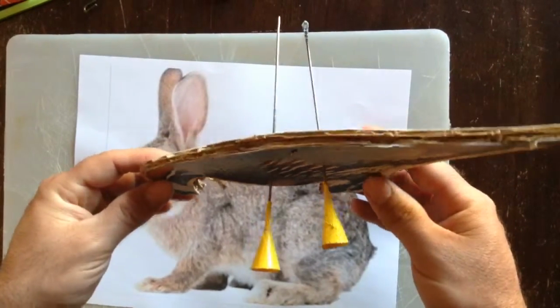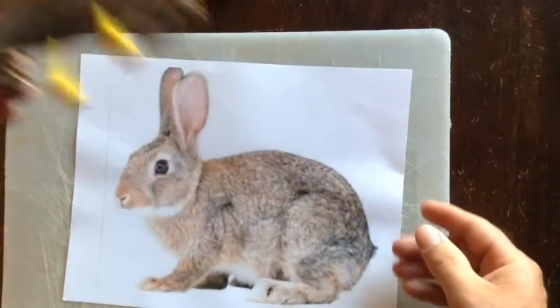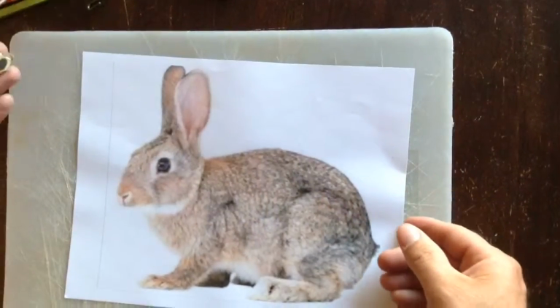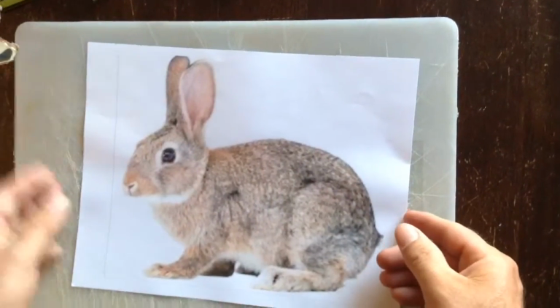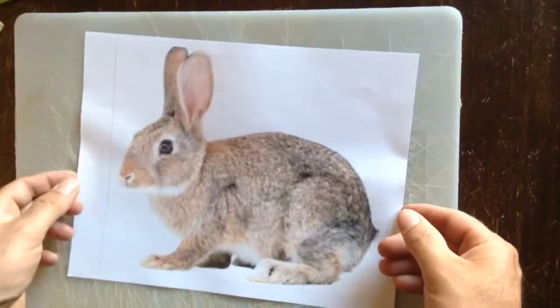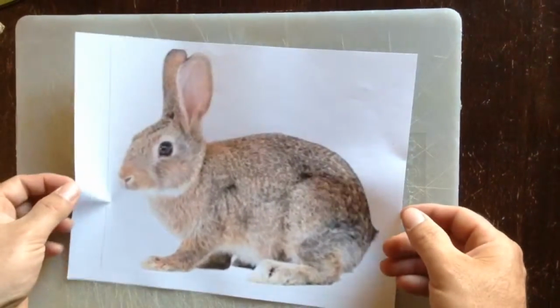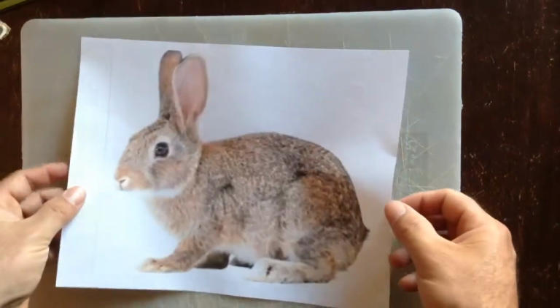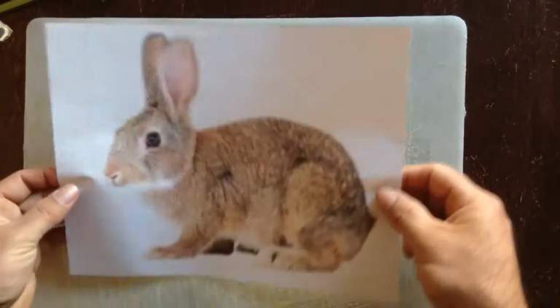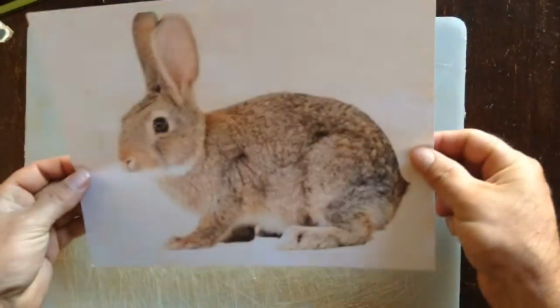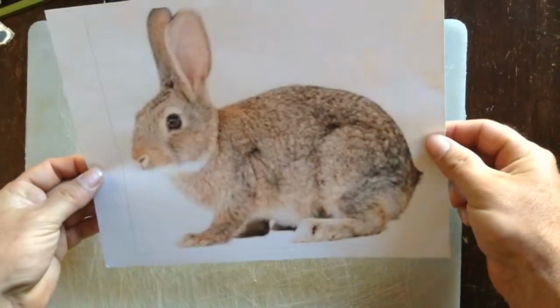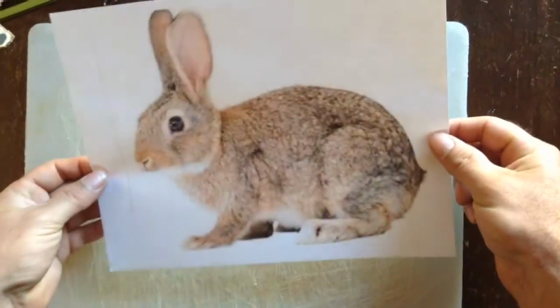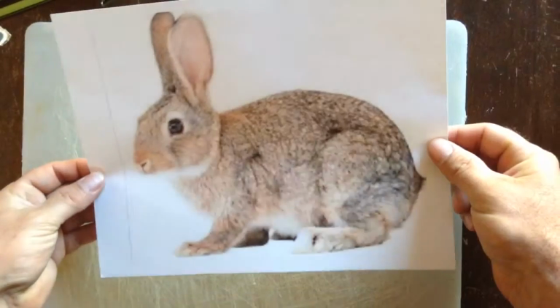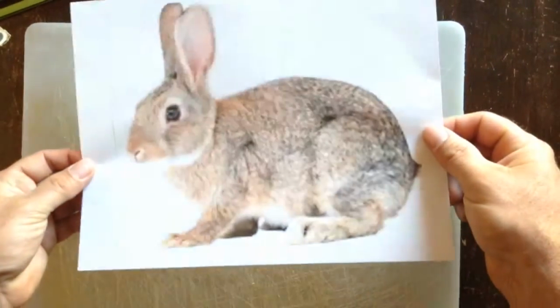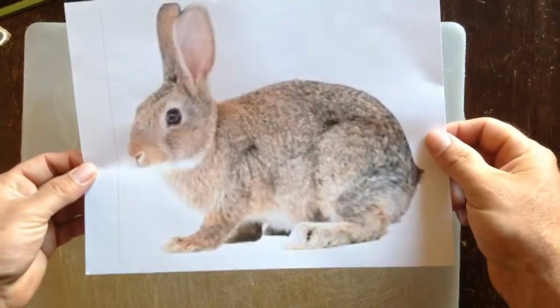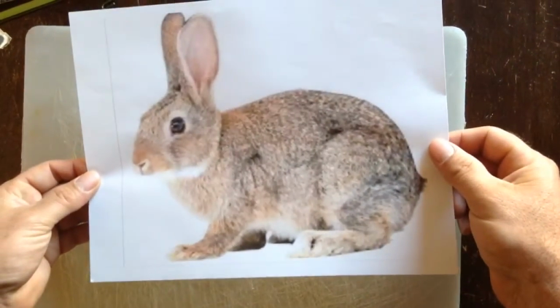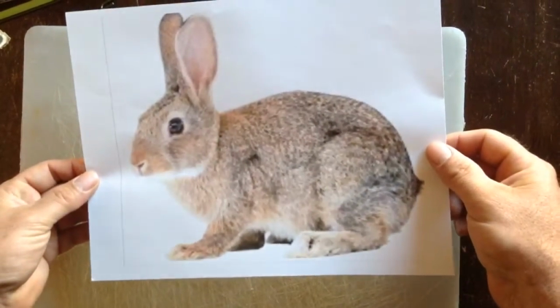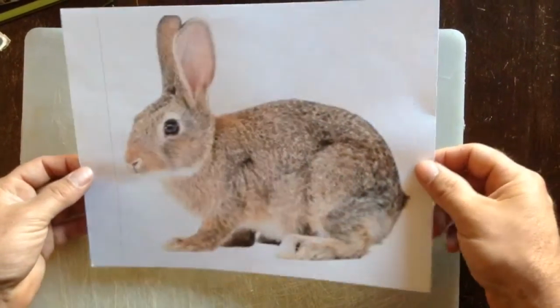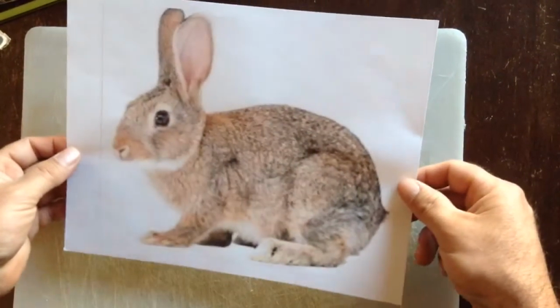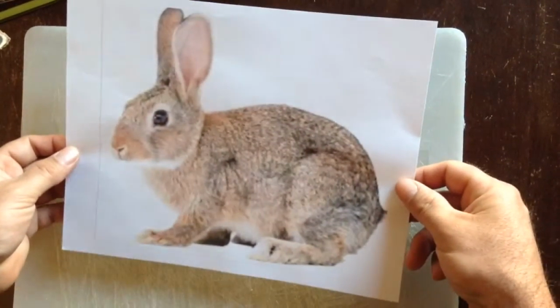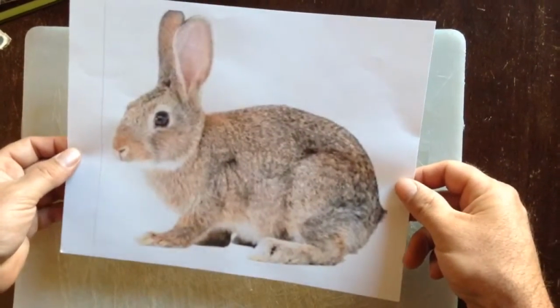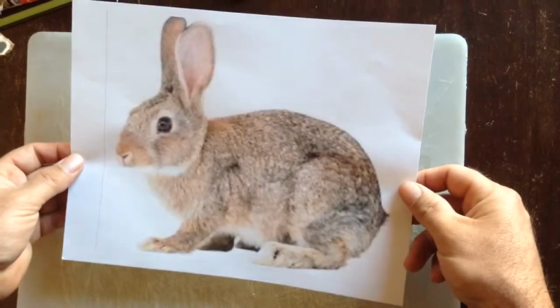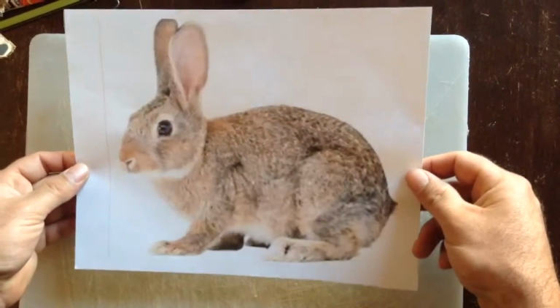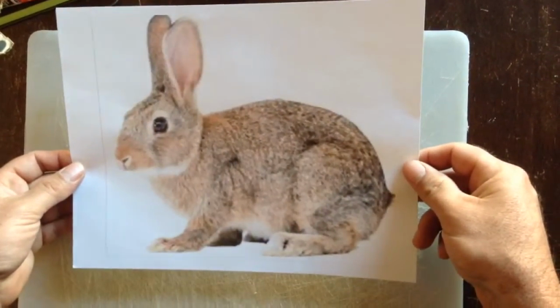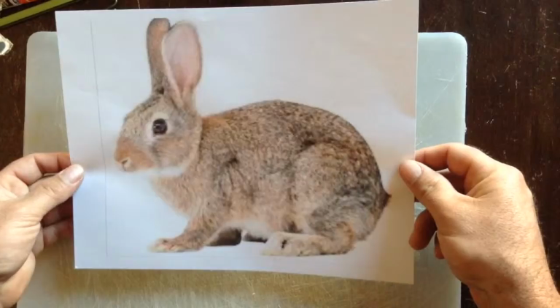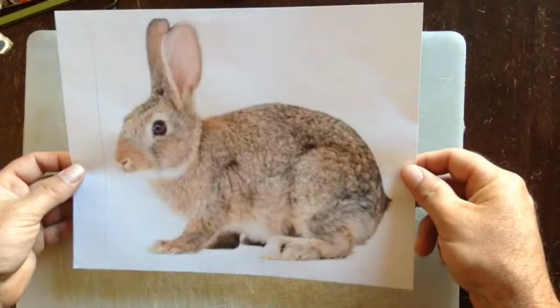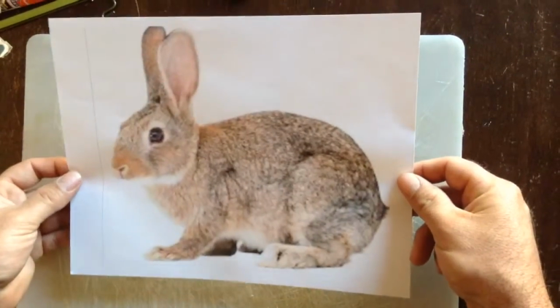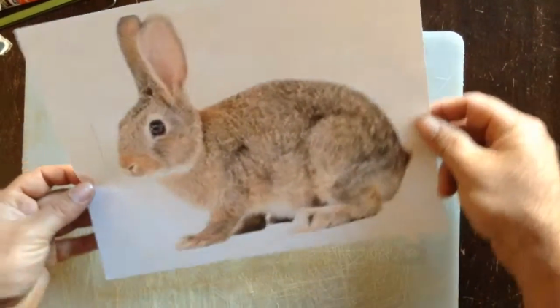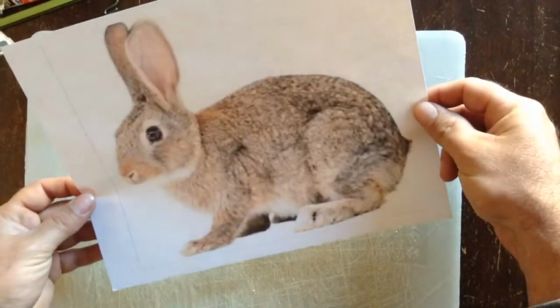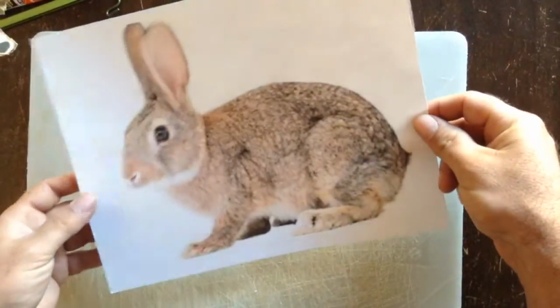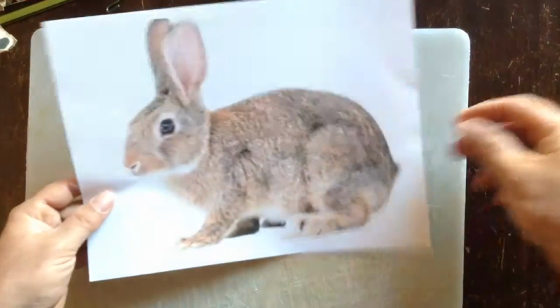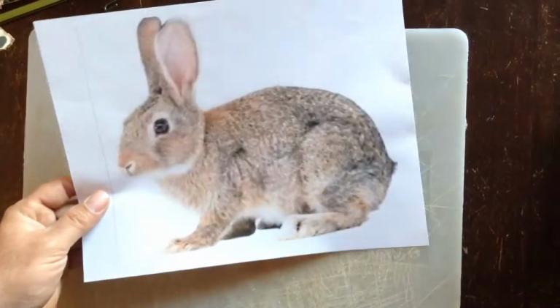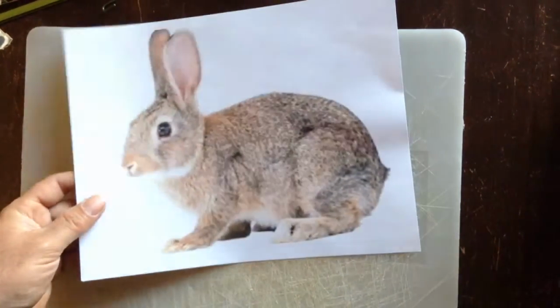The first thing you have to do is Google images and import it into a Word document so that you can expand it out to as big as you need it, and then print it off on a white piece of paper.